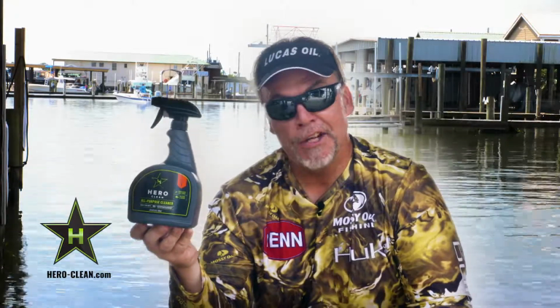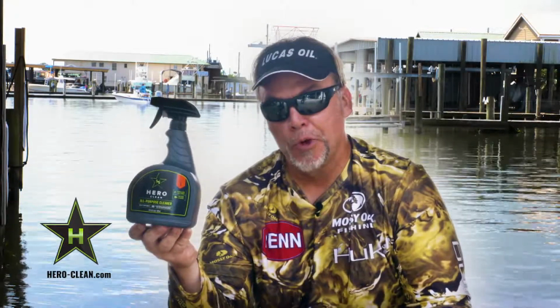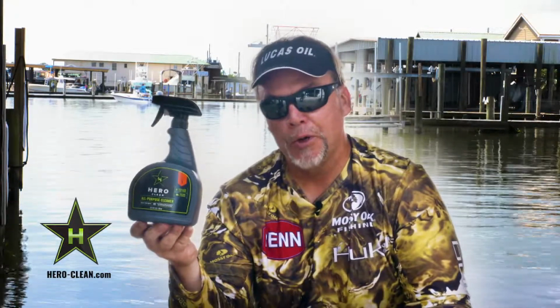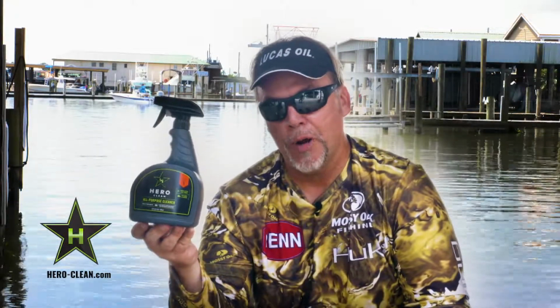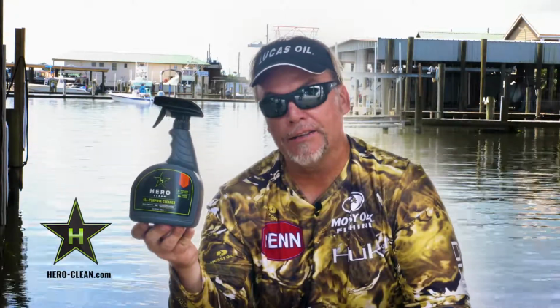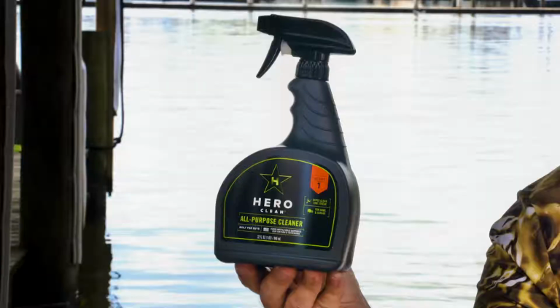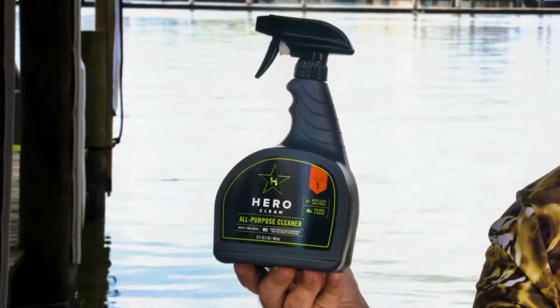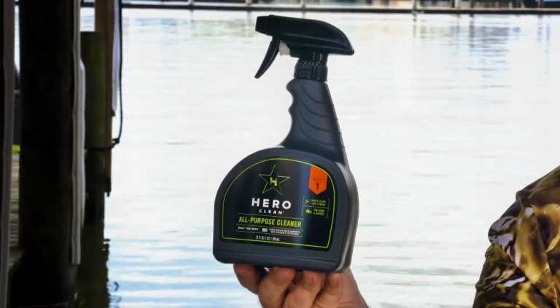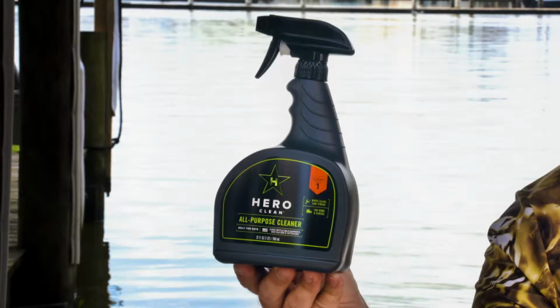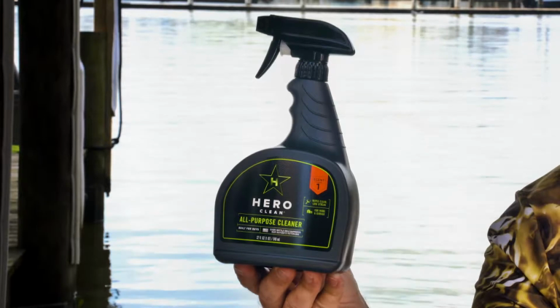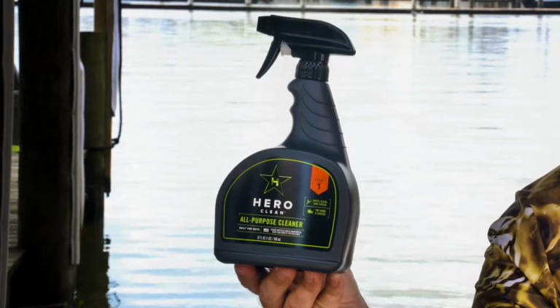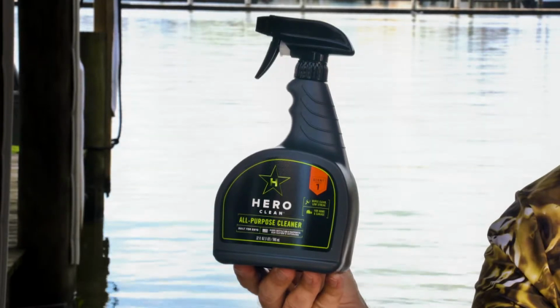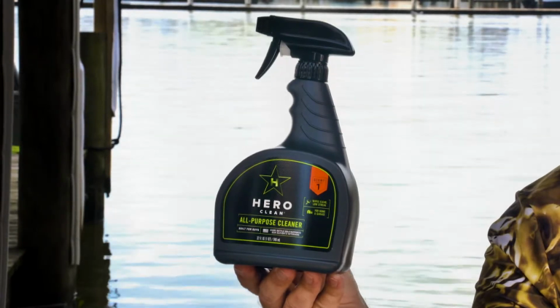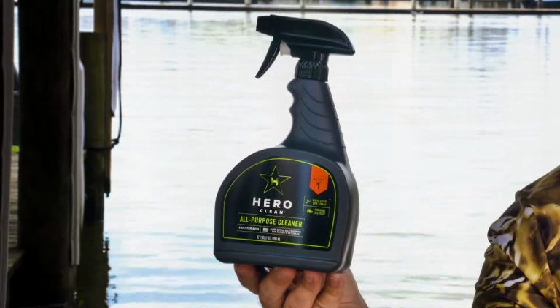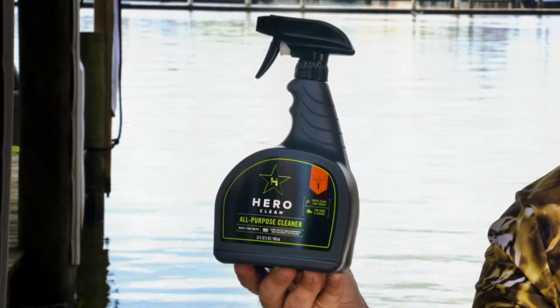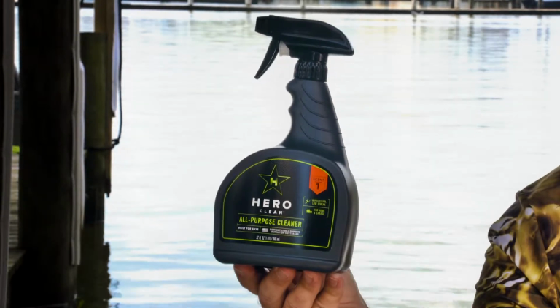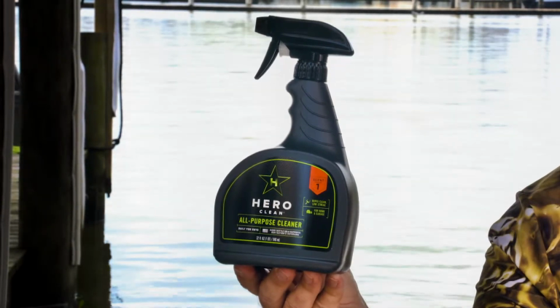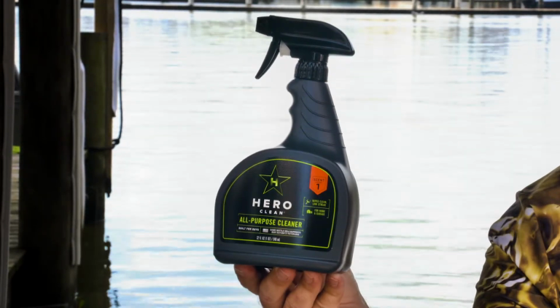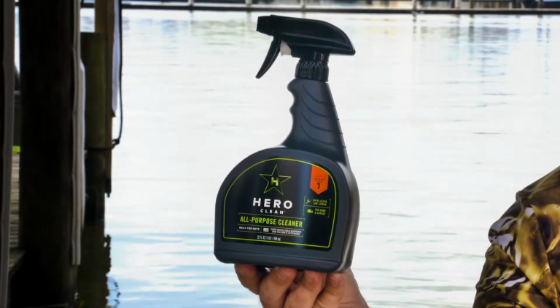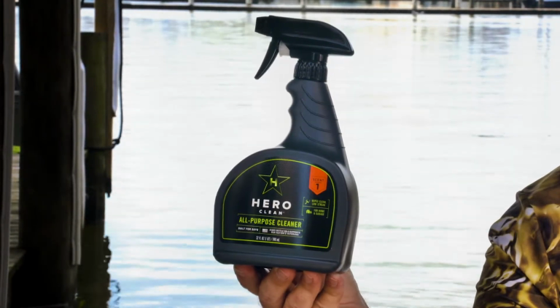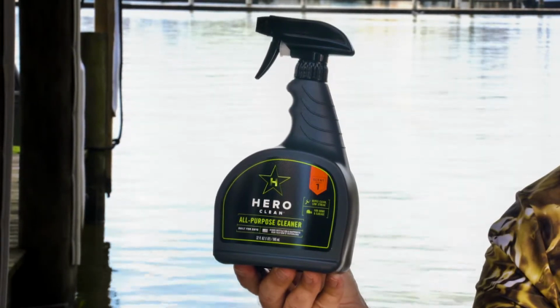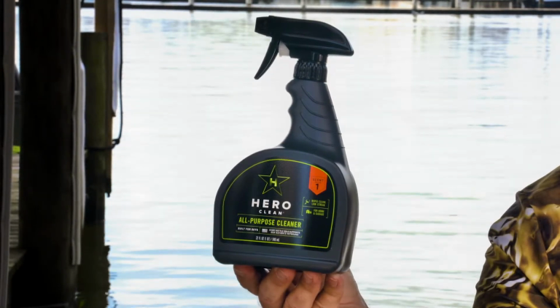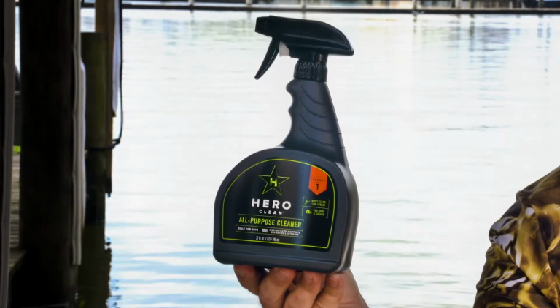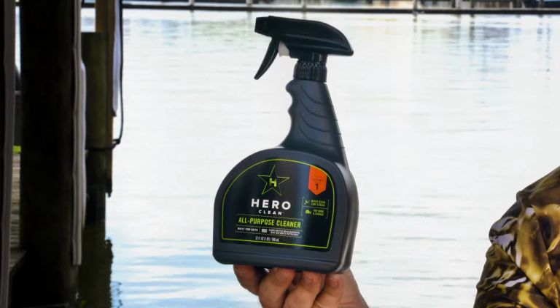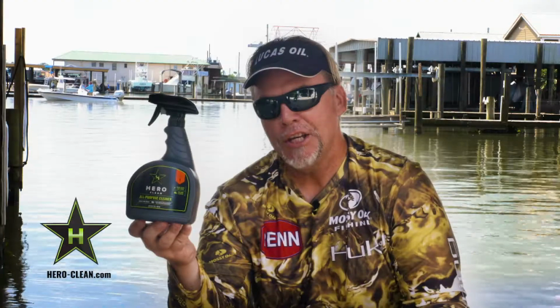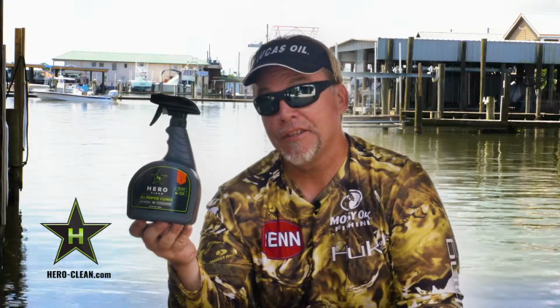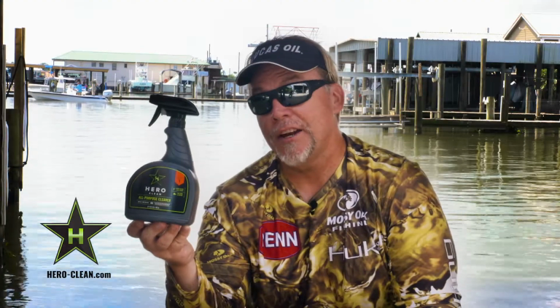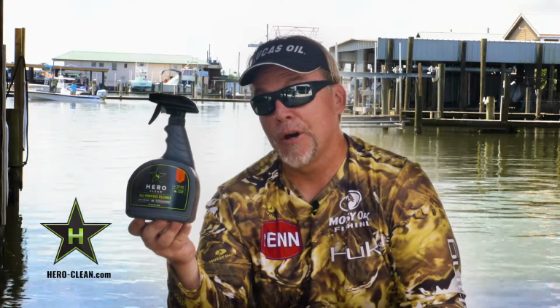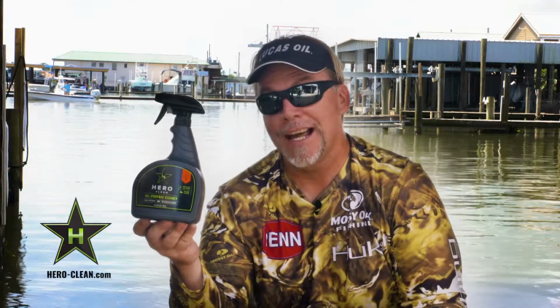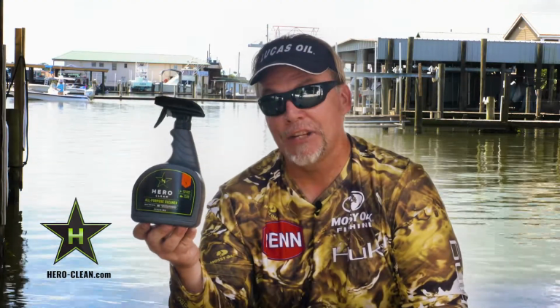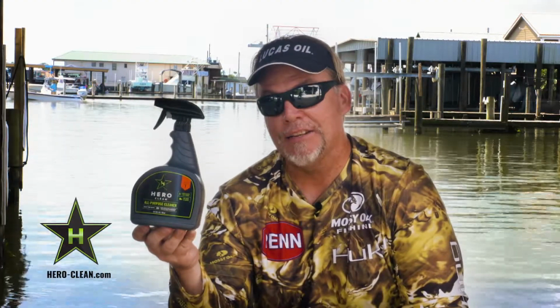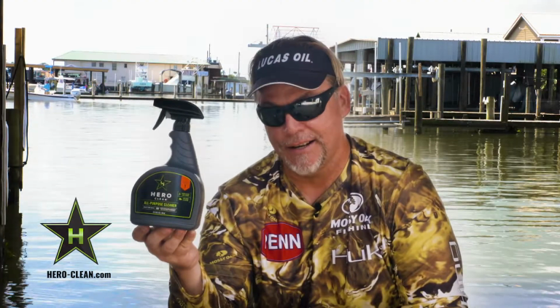It's a really cool product, and as simple as that sounds — having one bottle you can pick up with some paper towels and get something clean — that's something you need to check out. You can check this out at Hero-Clean.com.